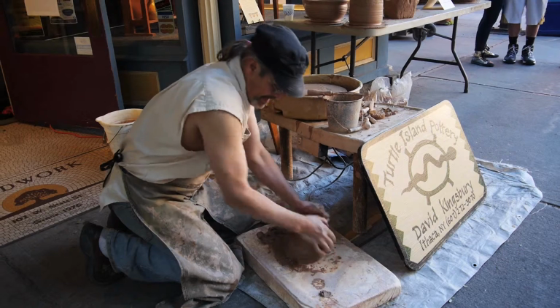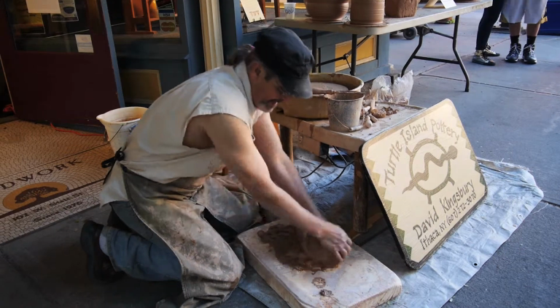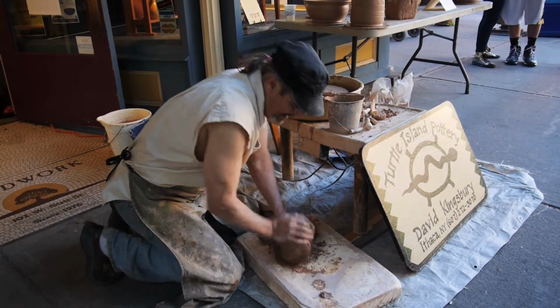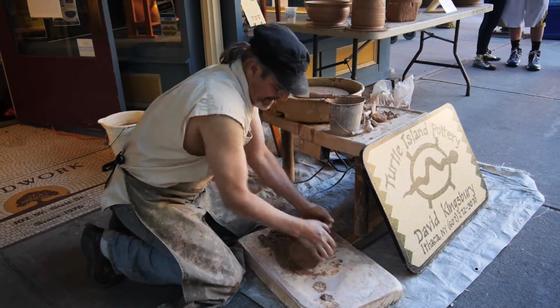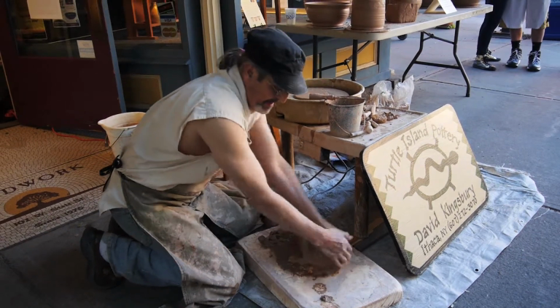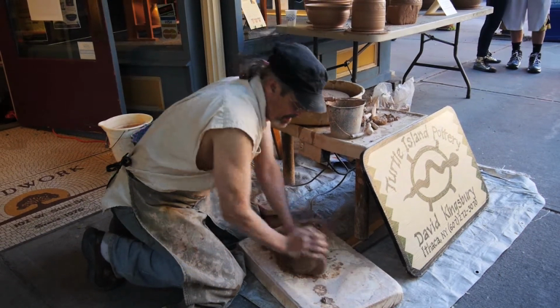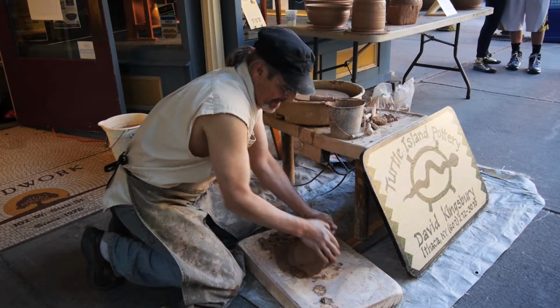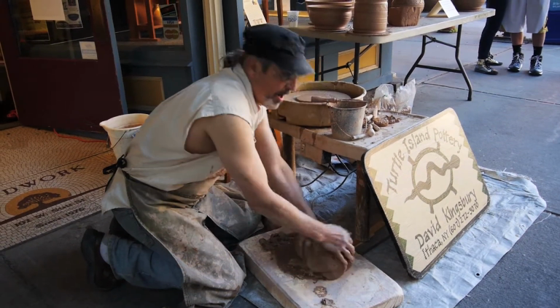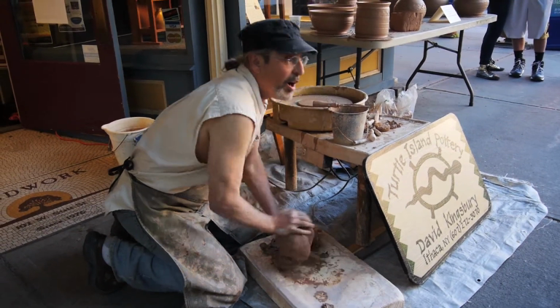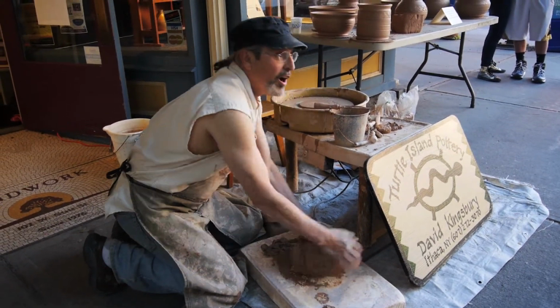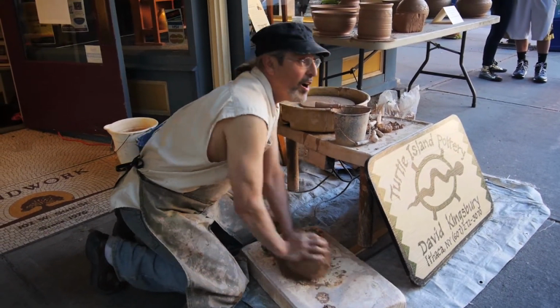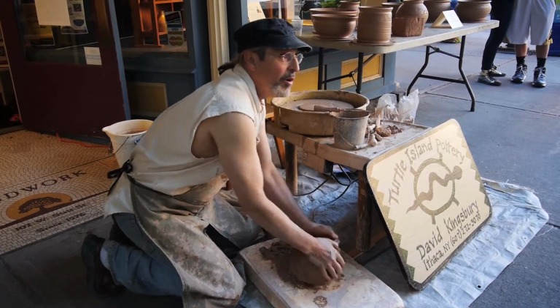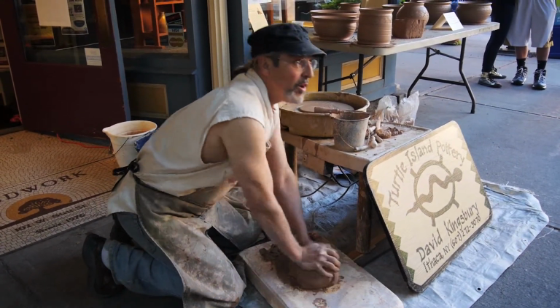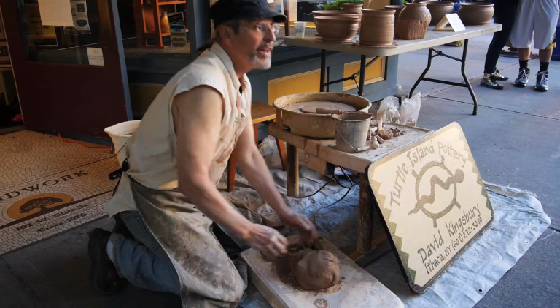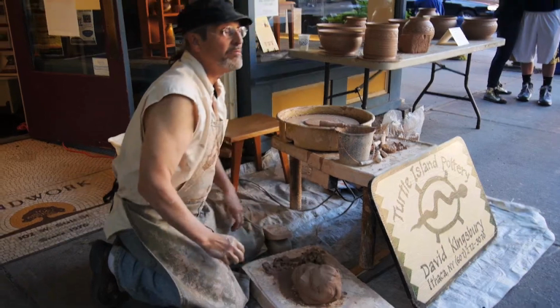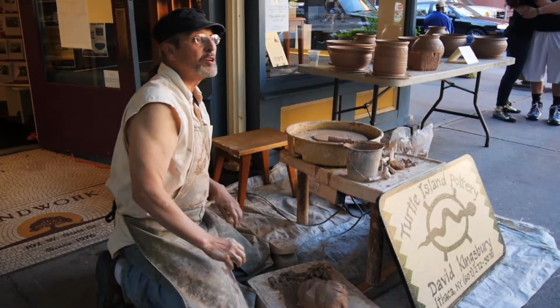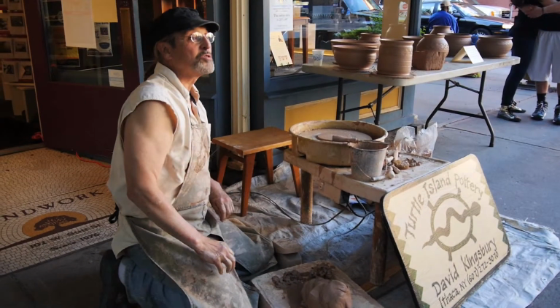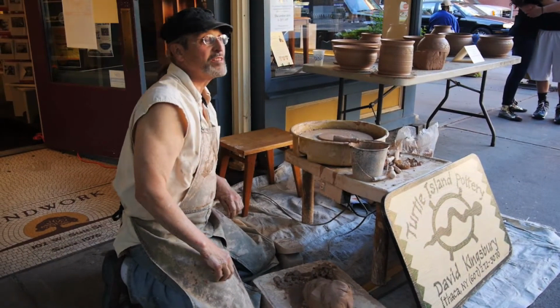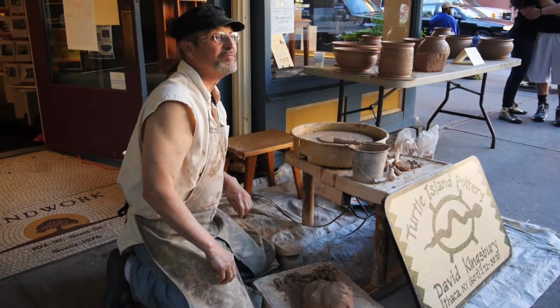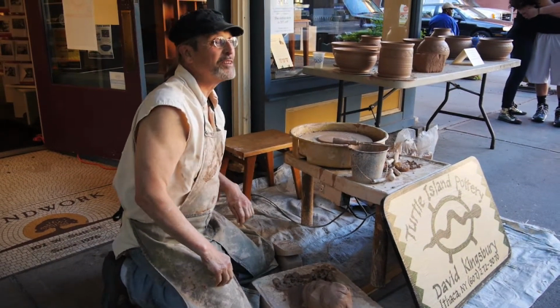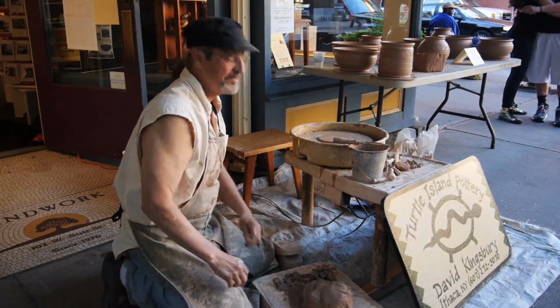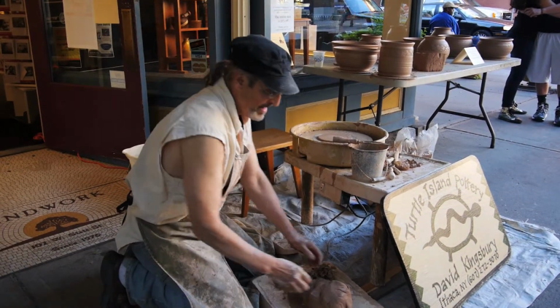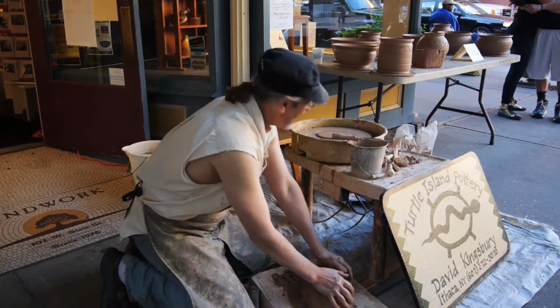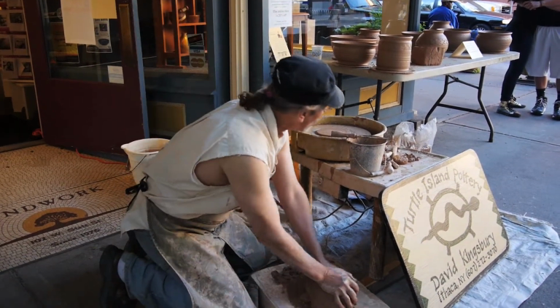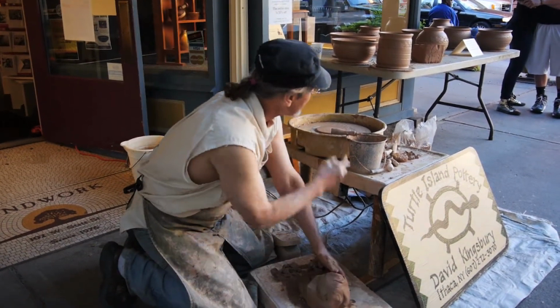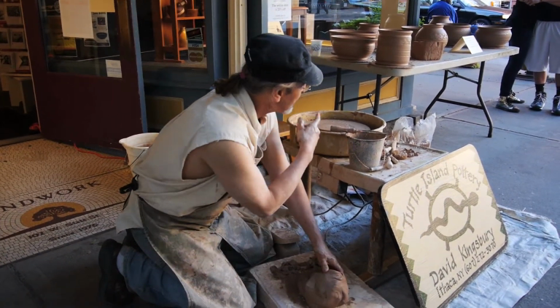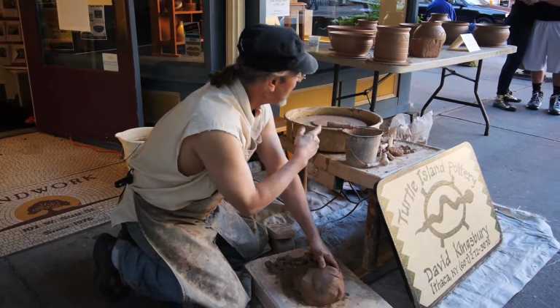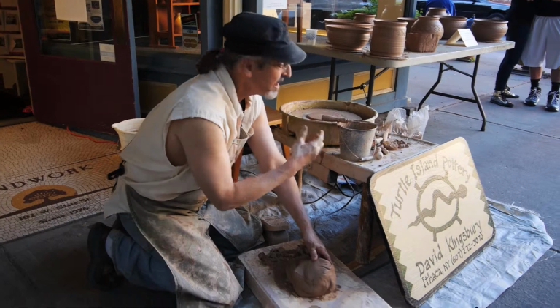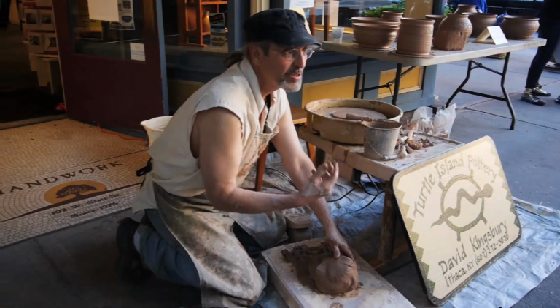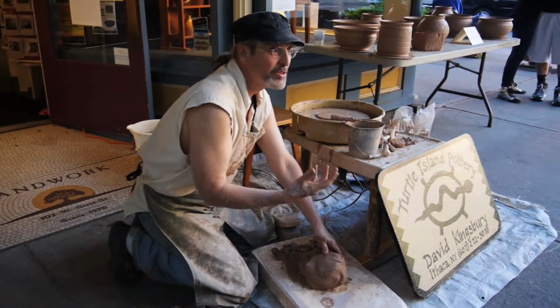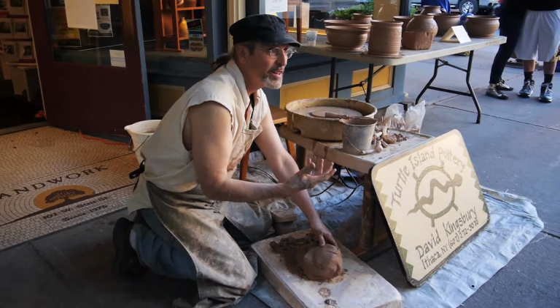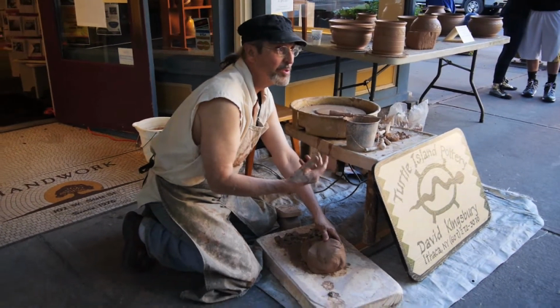Do you use the extra clay that you don't use? Oh, none of it goes to waste — none at all. When these are trimmed, I even catch the dry clippings.